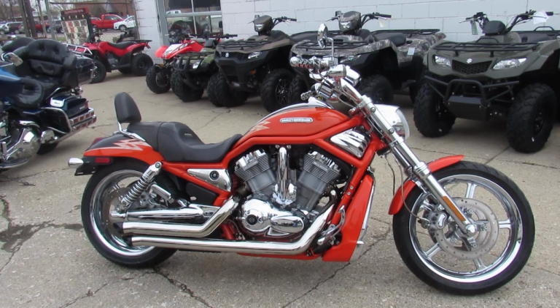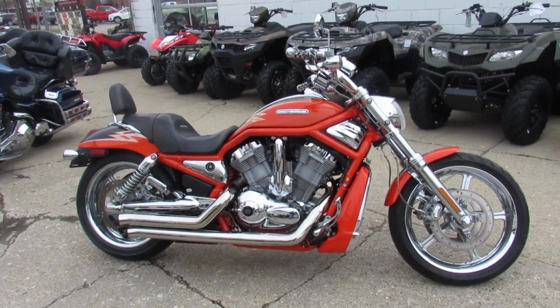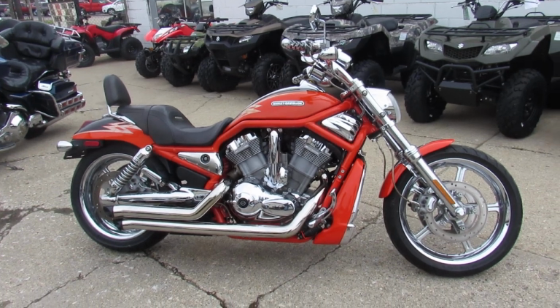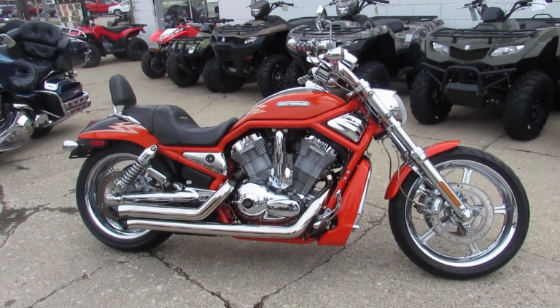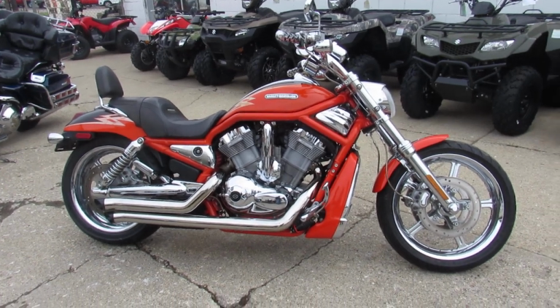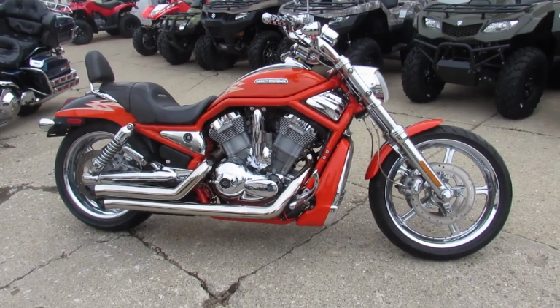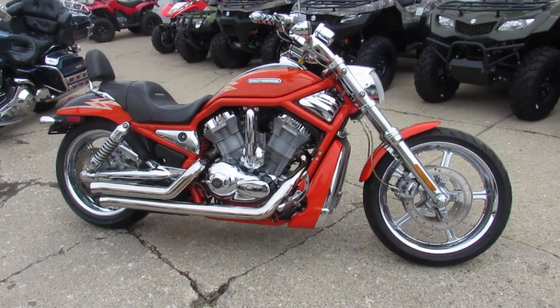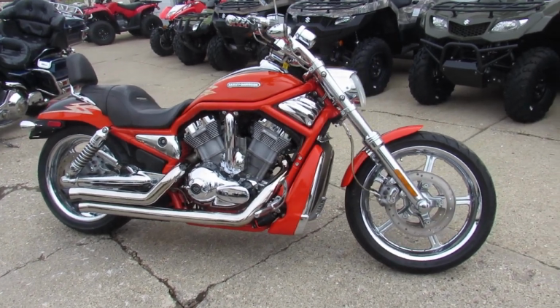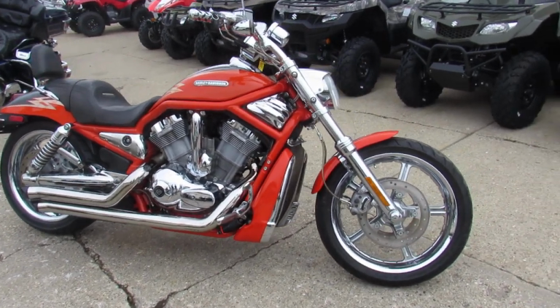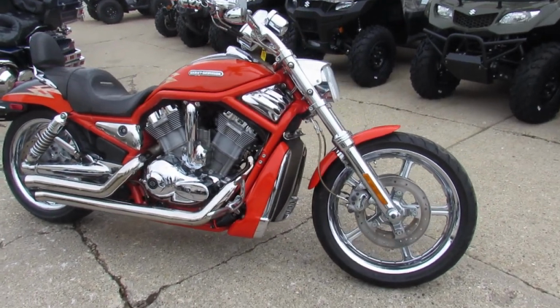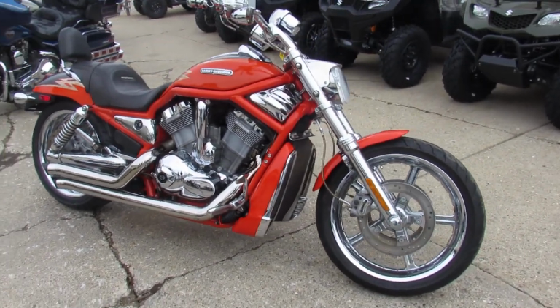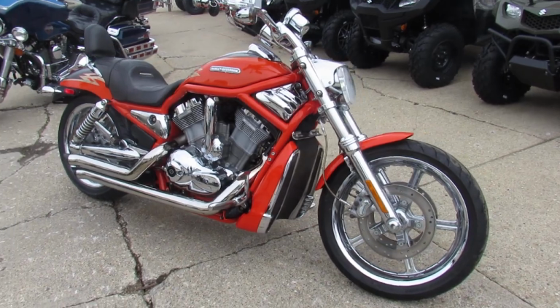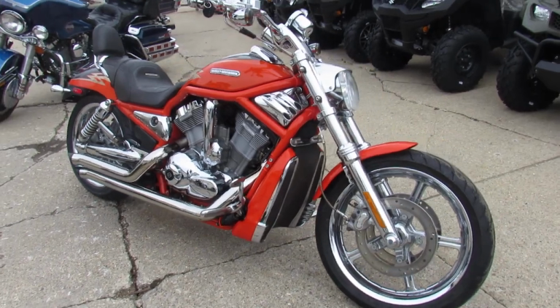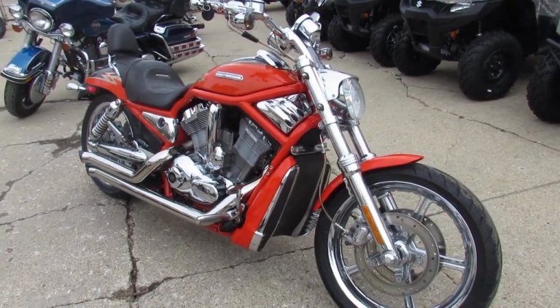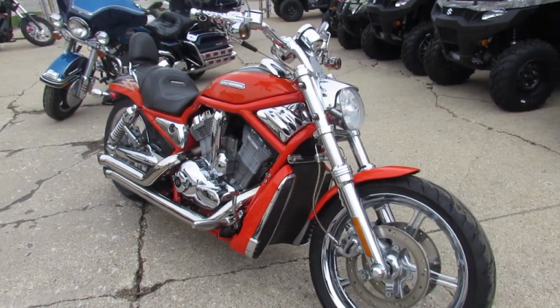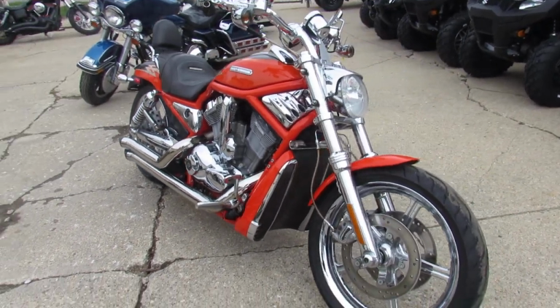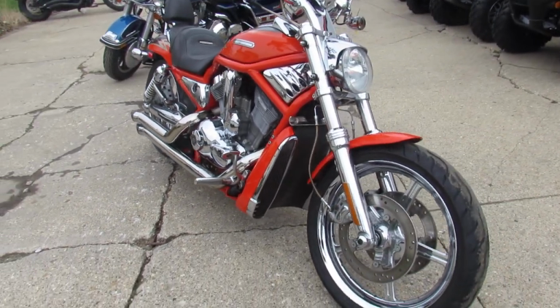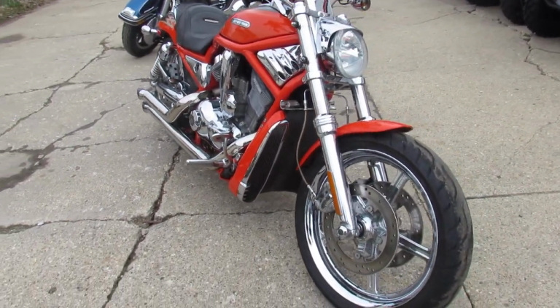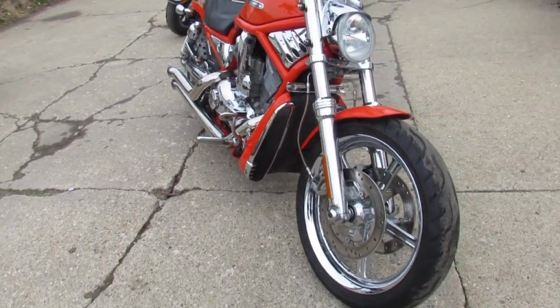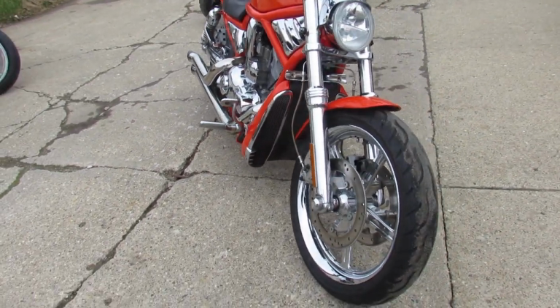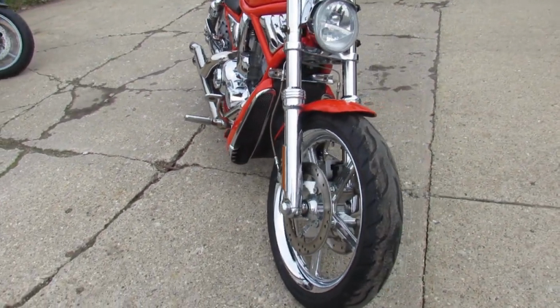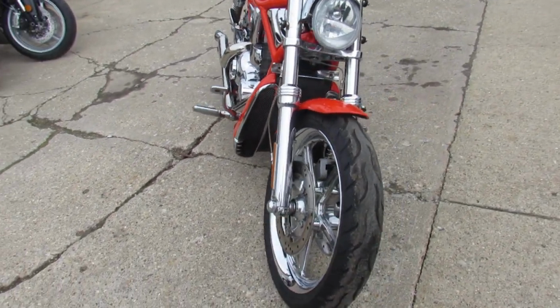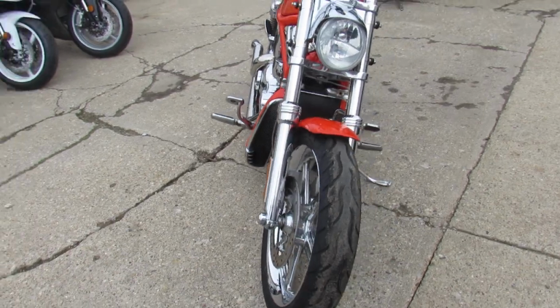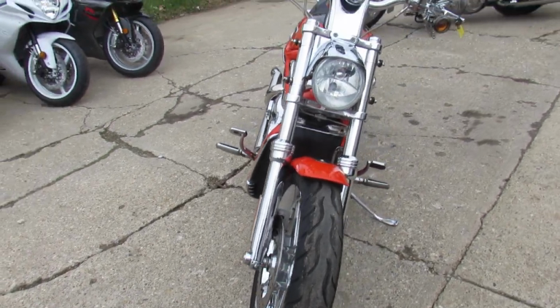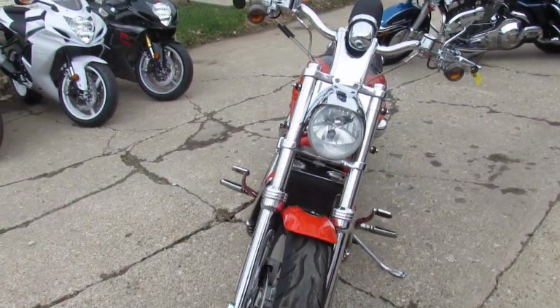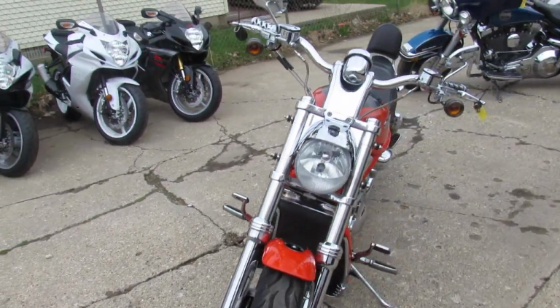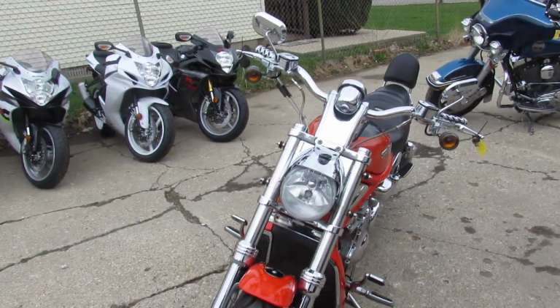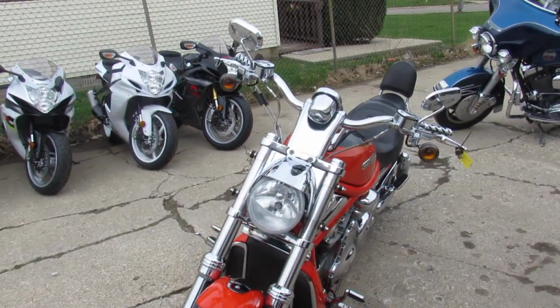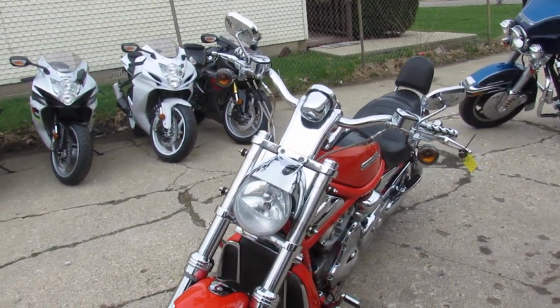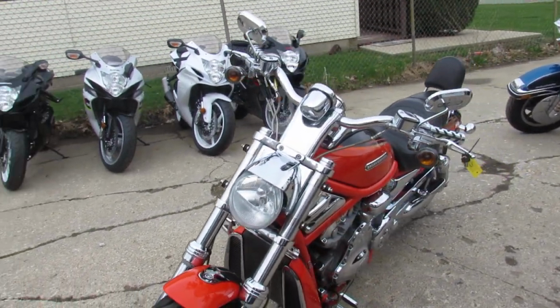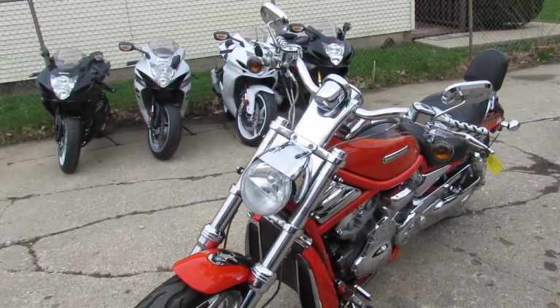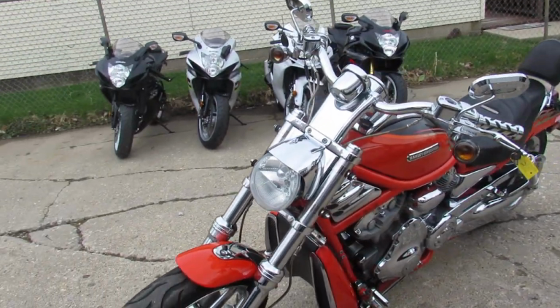Hey fellow riders, it's Approval Powersports doing some videos on our used Harleys and we've got a super cool one here. This is a 2005 Harley-Davidson V-Rod. It's the Screamin' Eagle Edition, so 1250cc and this thing's loaded up with all the extras.